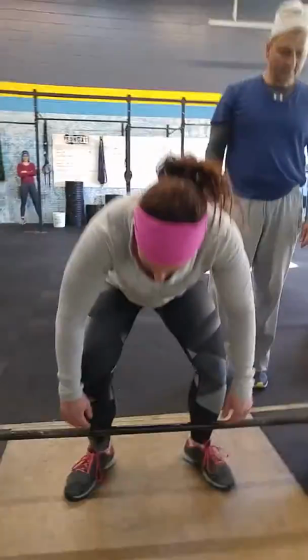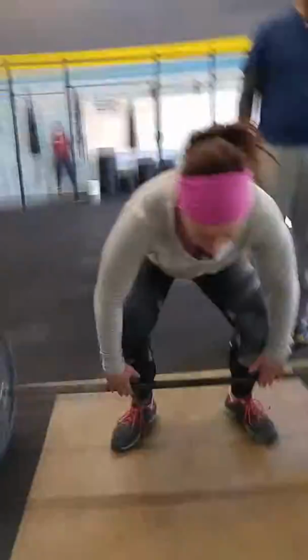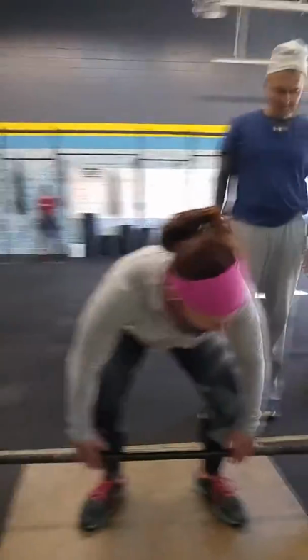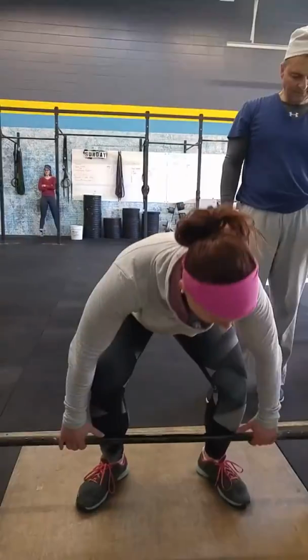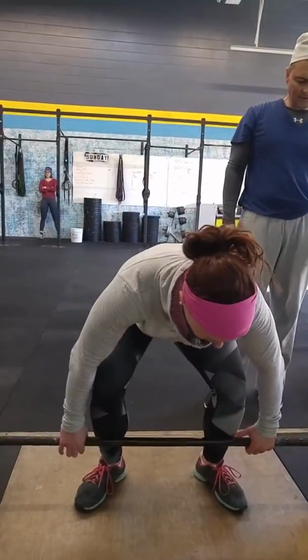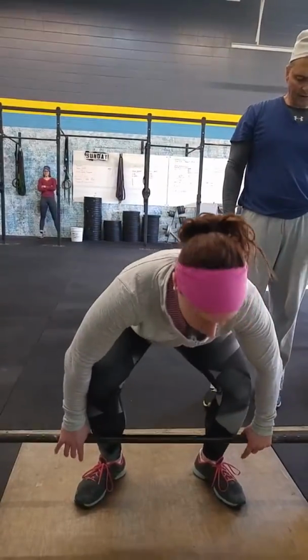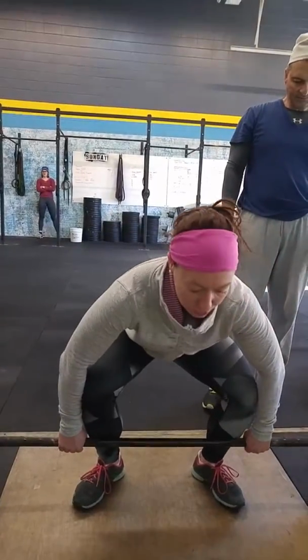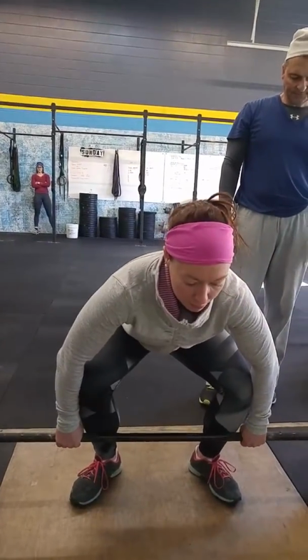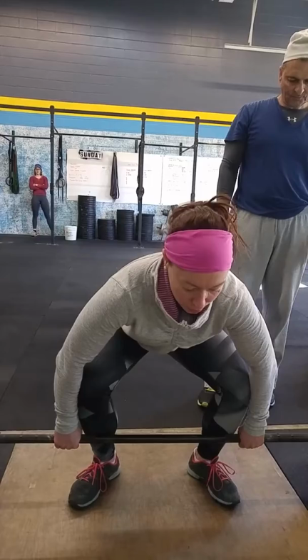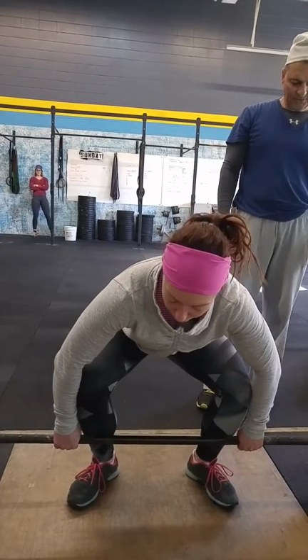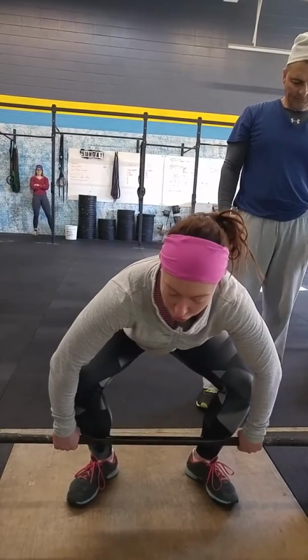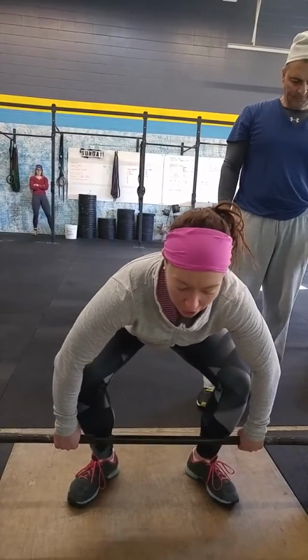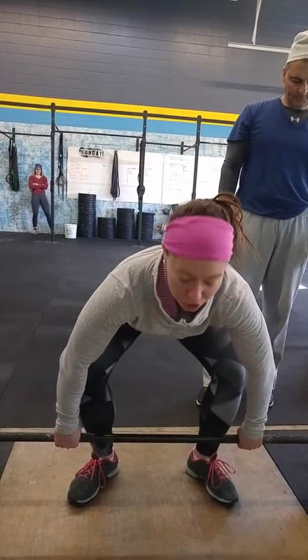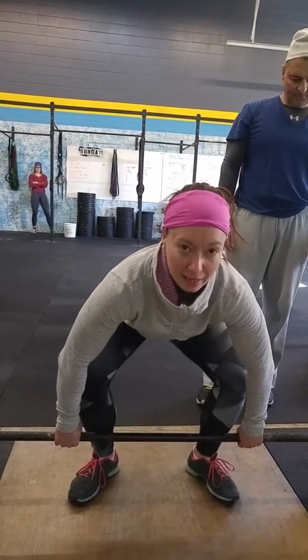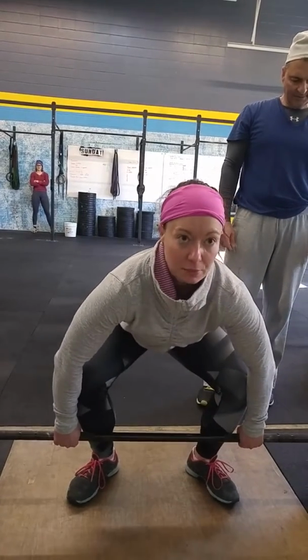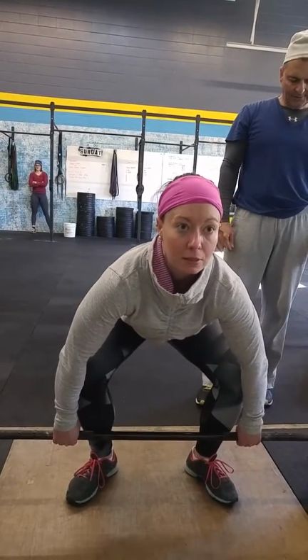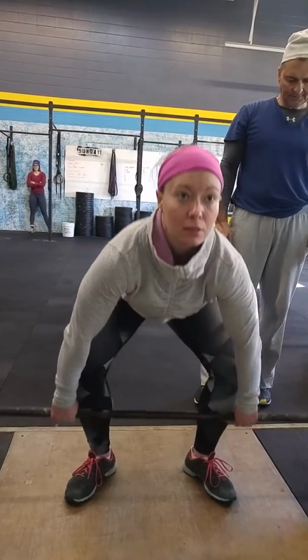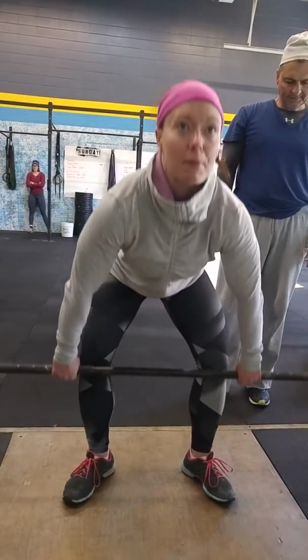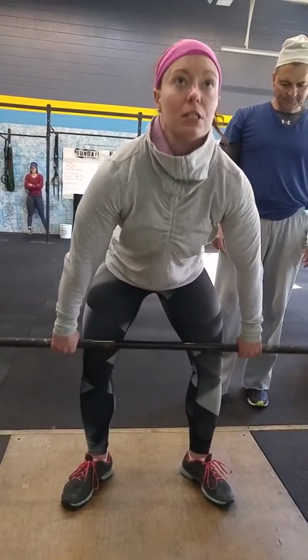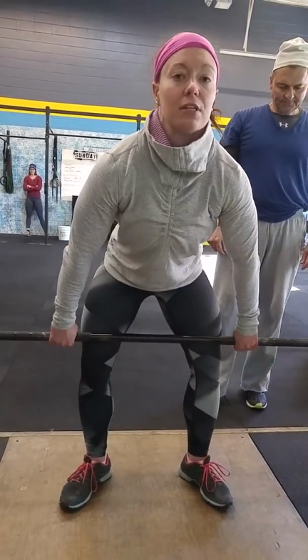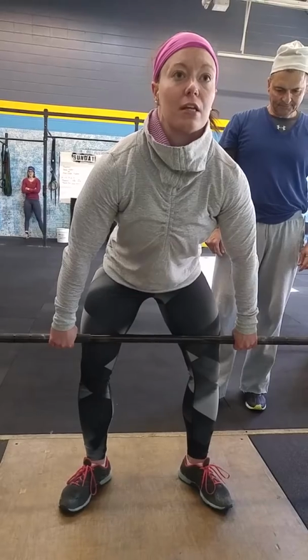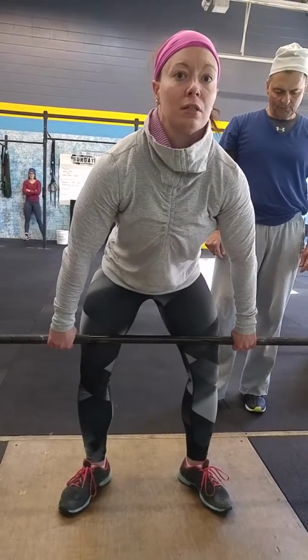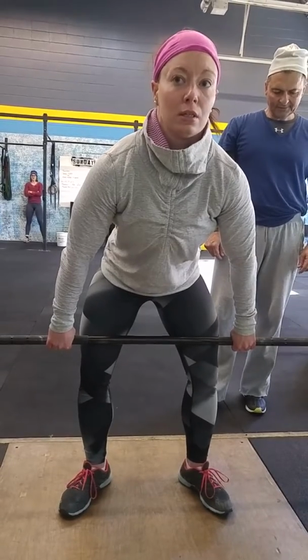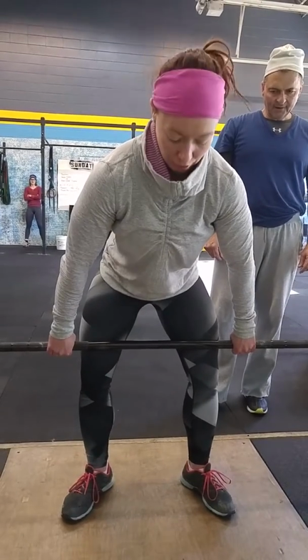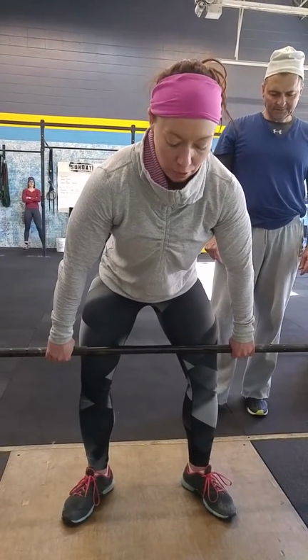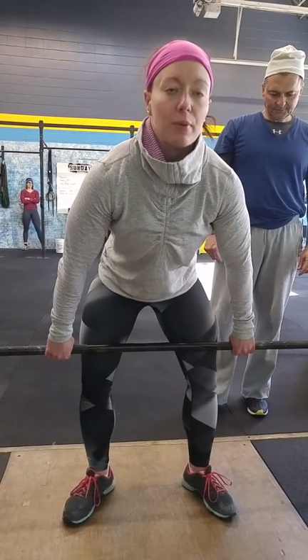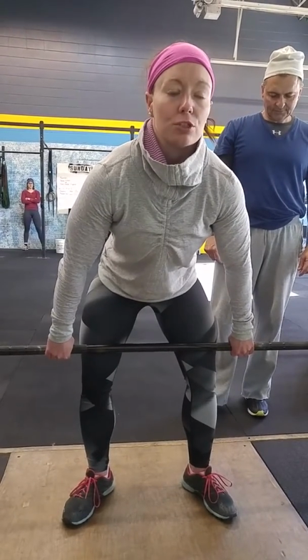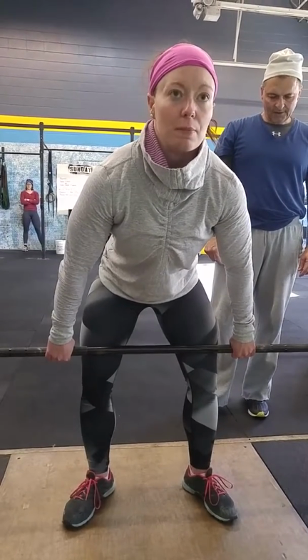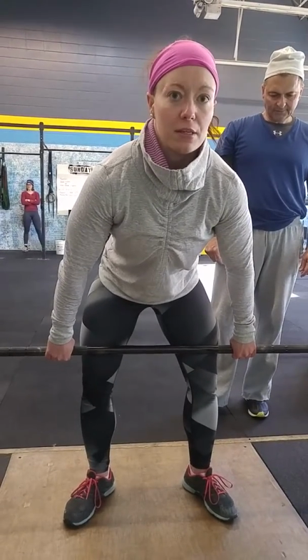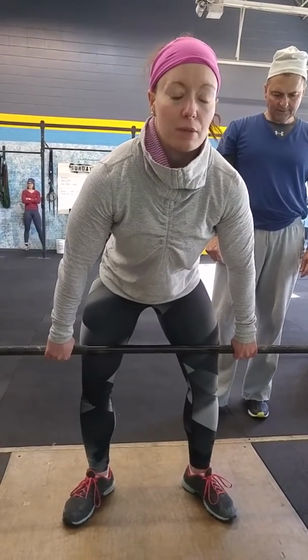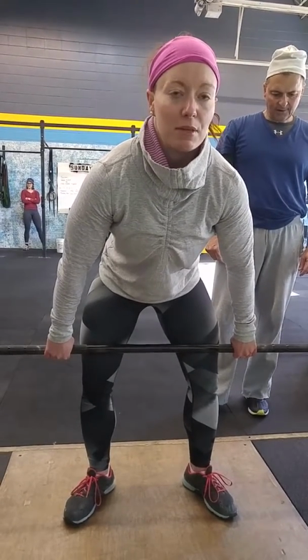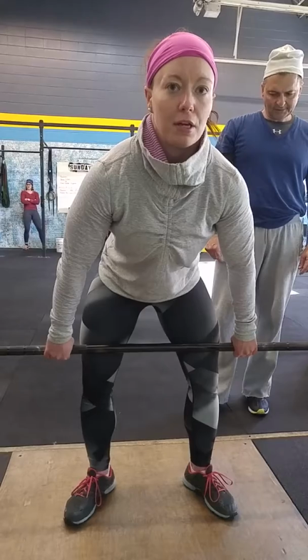You want the bar to be touching your shins at the start, and then as you come up, you want to be pushing your knees out and your shins back as you come up, so the bar is really traveling straight. My shoulders are above my midfoot right here.